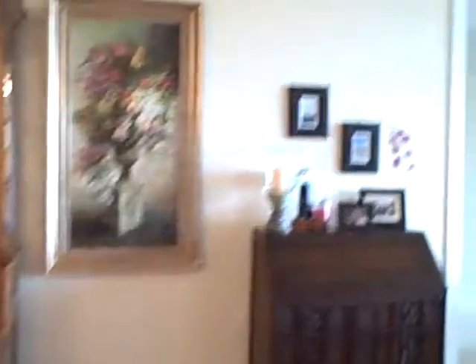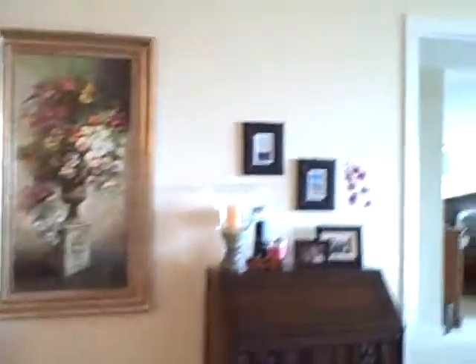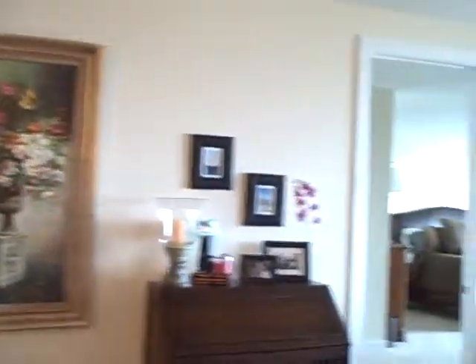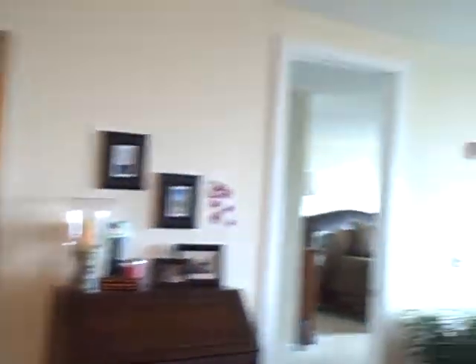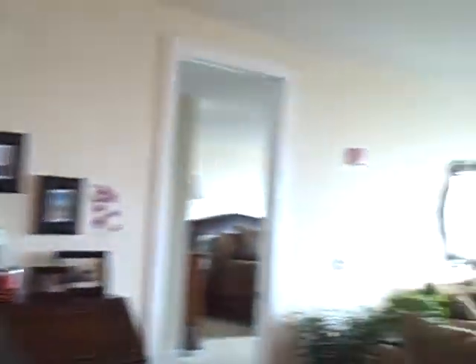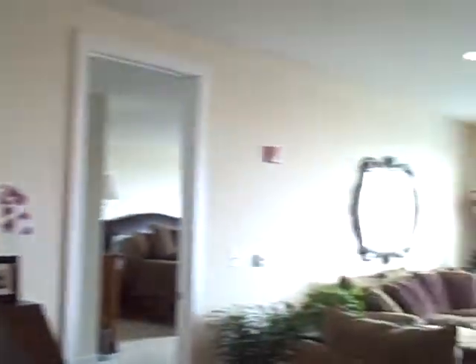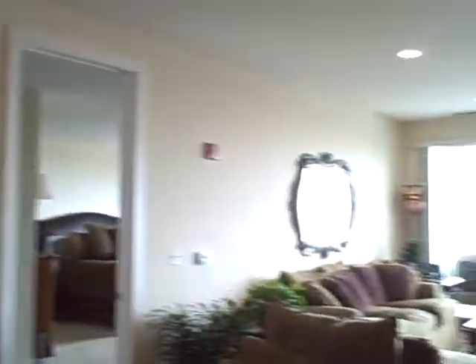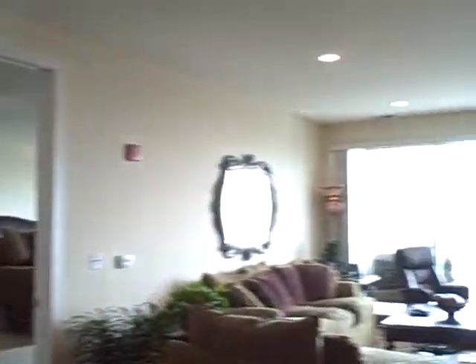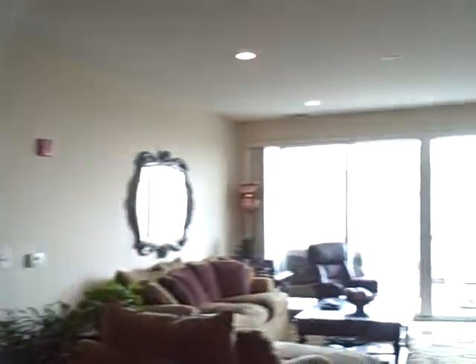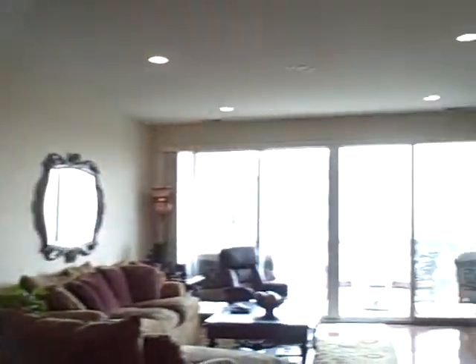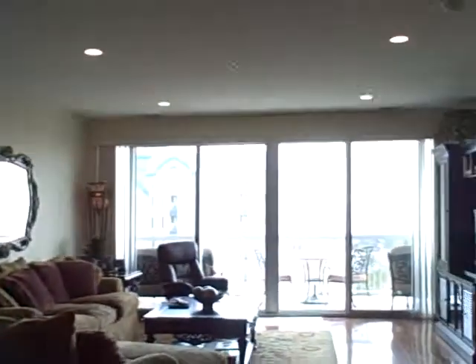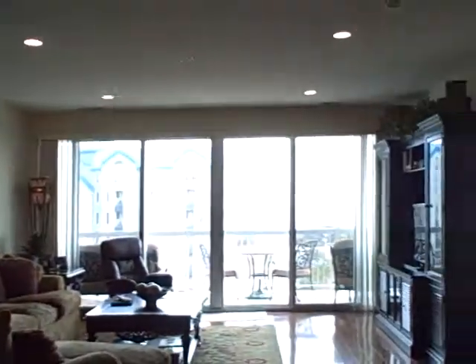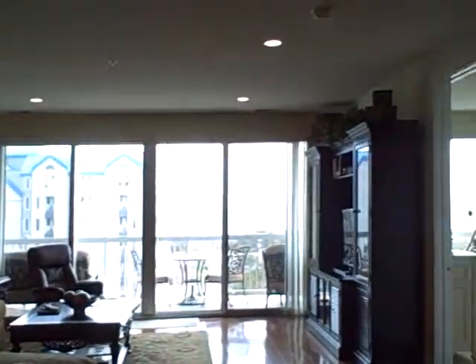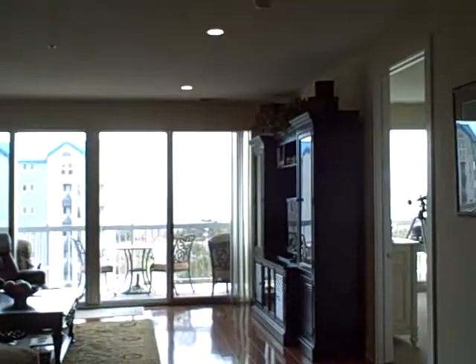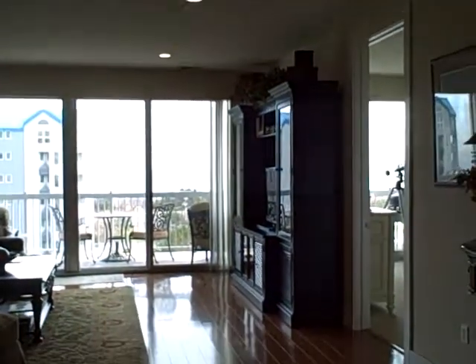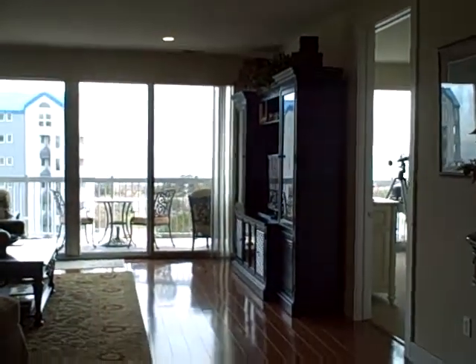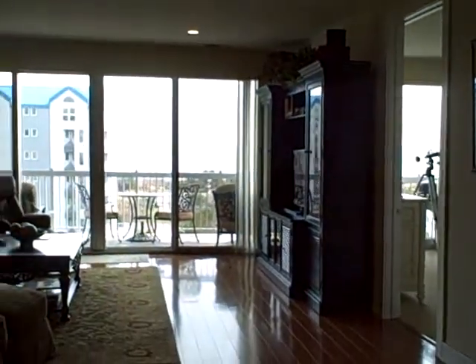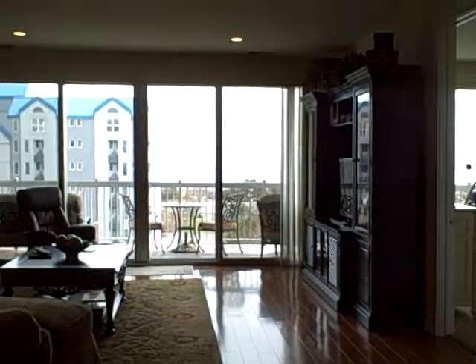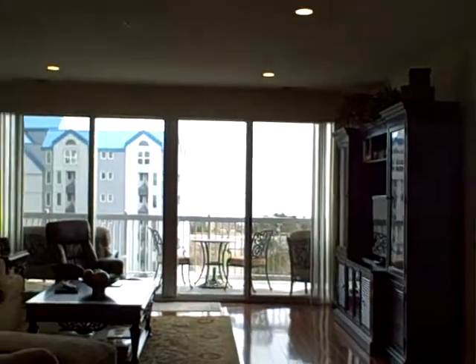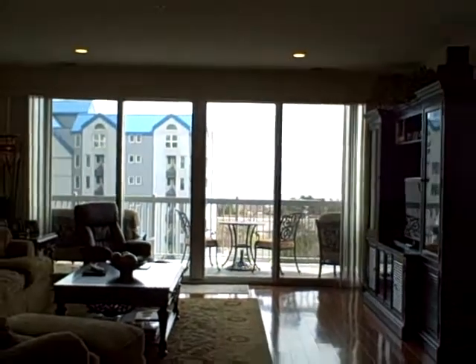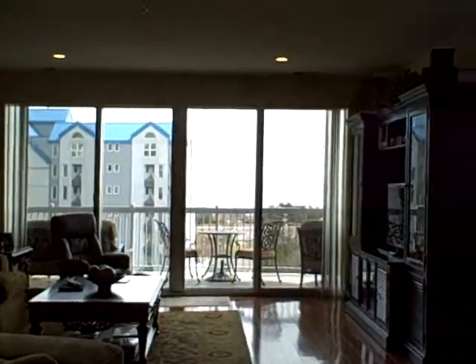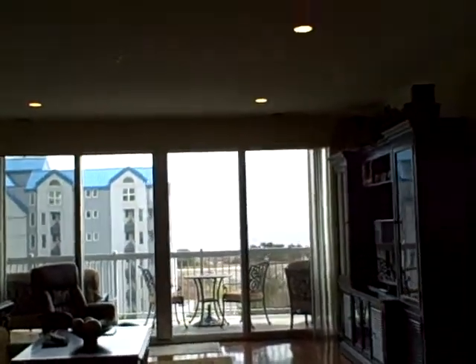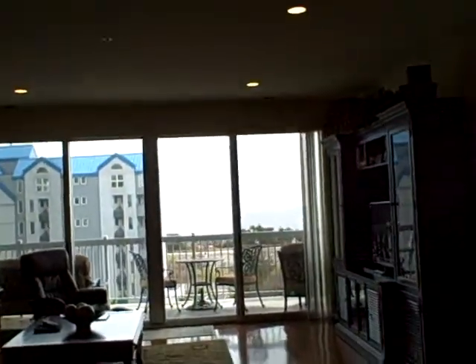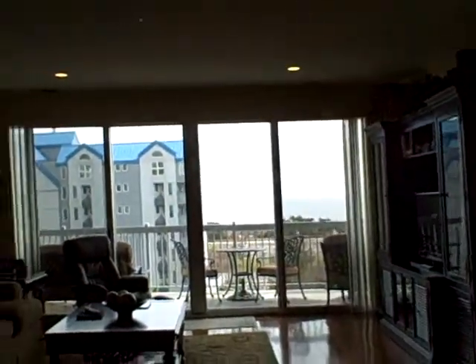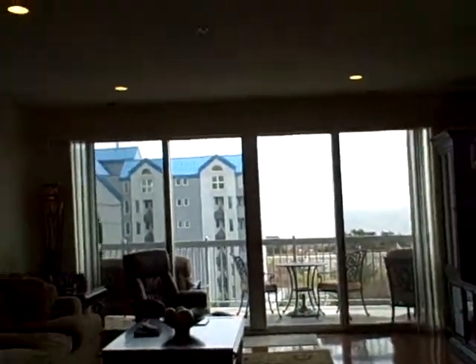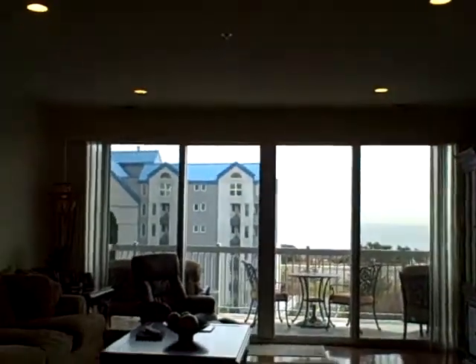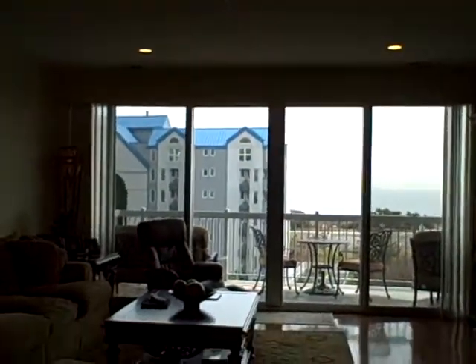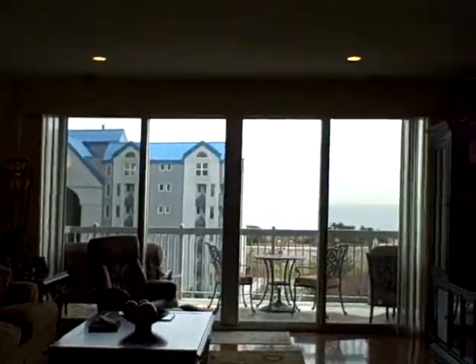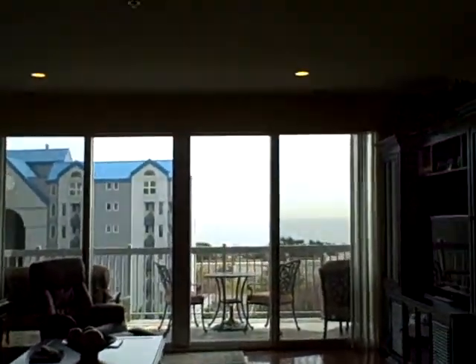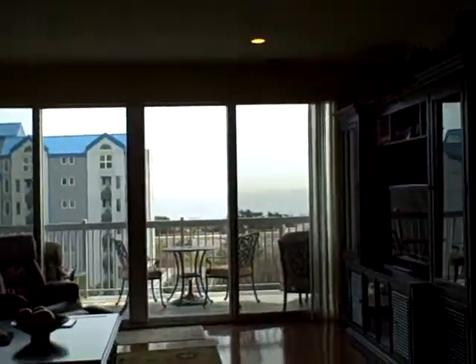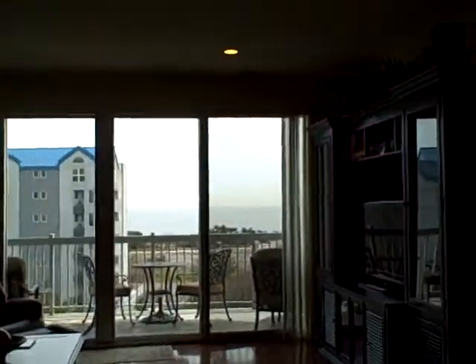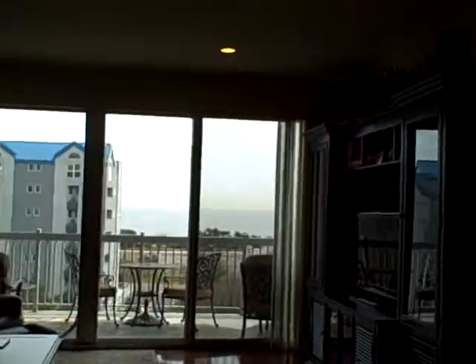Wherever you walk in the dining room or living room area, you are amazed by the phenomenal ocean views in front of you.